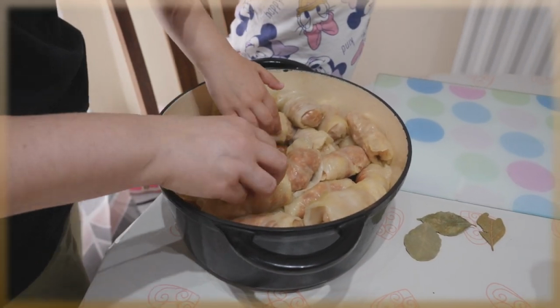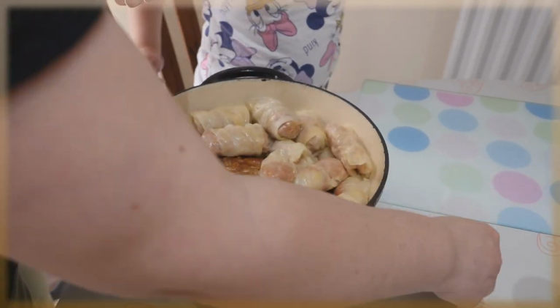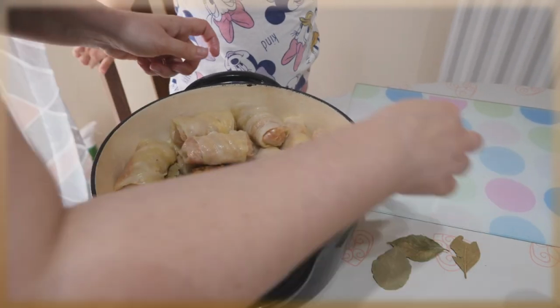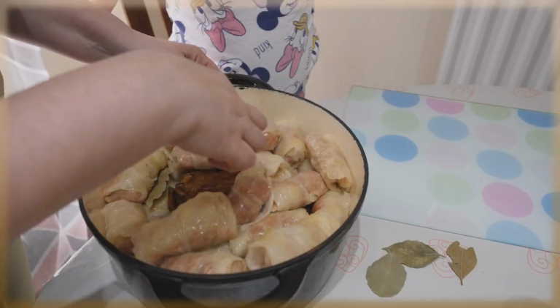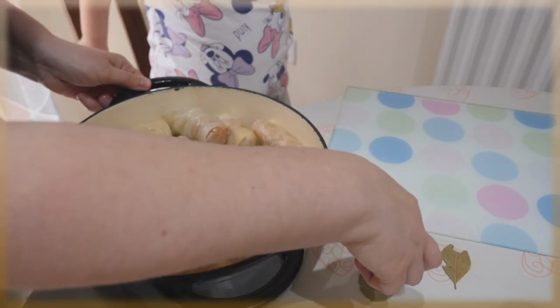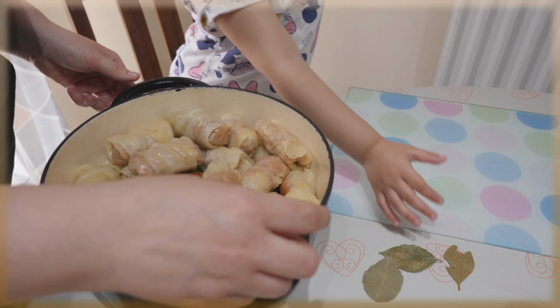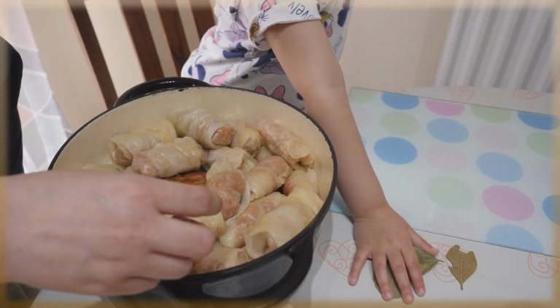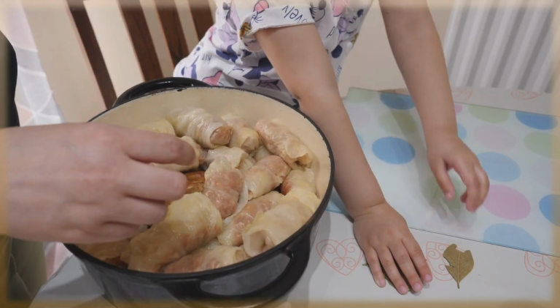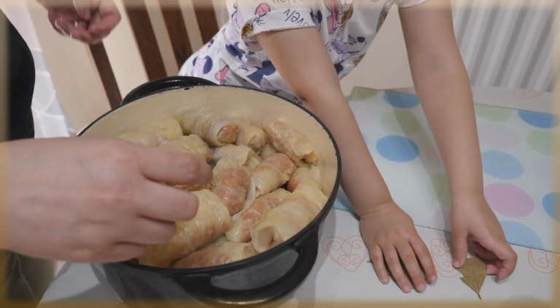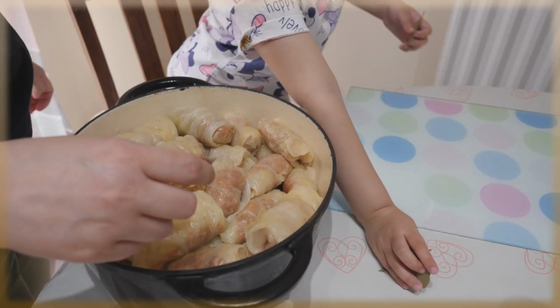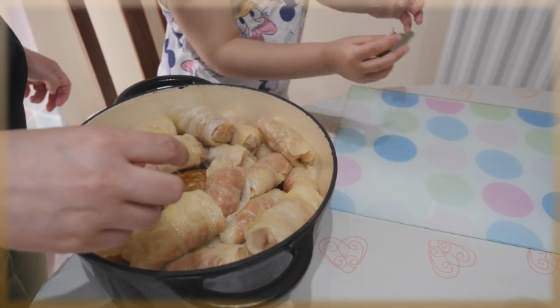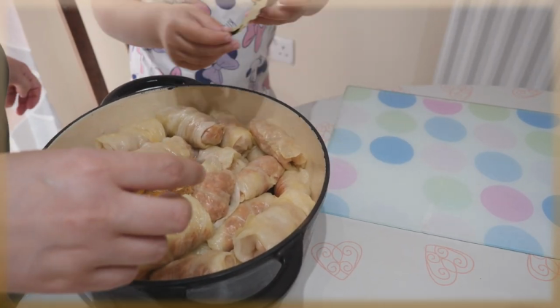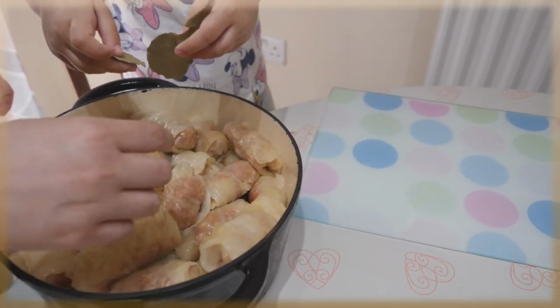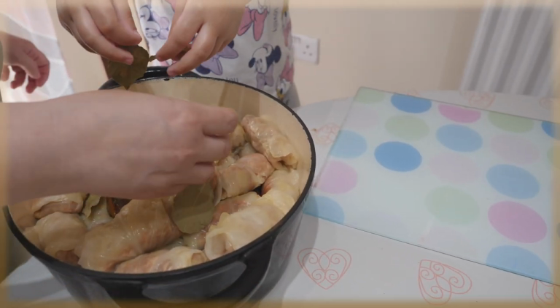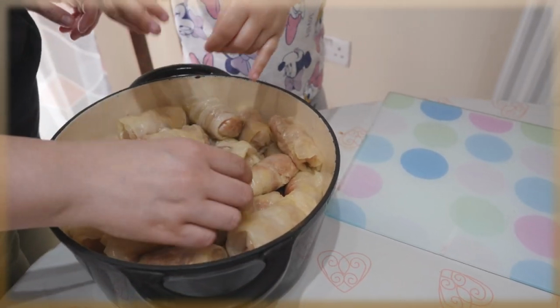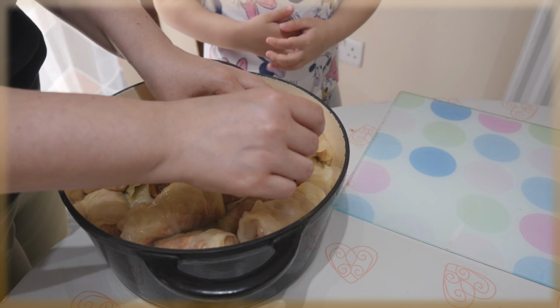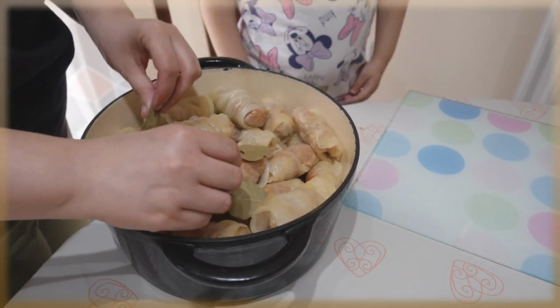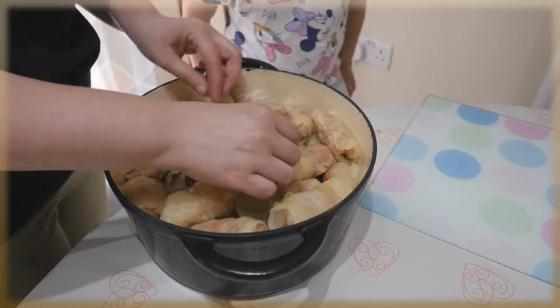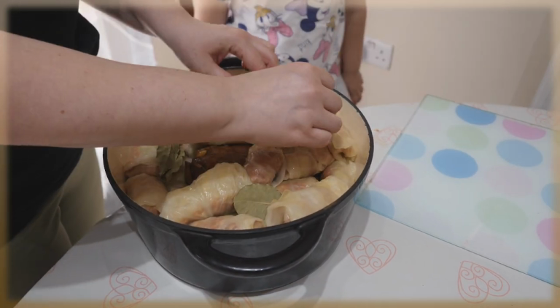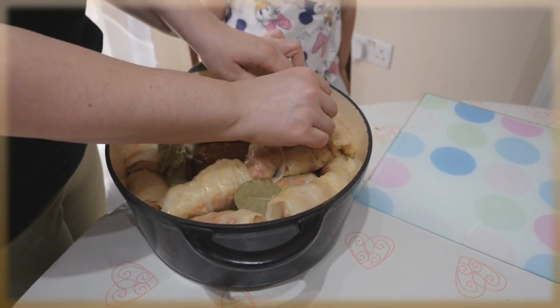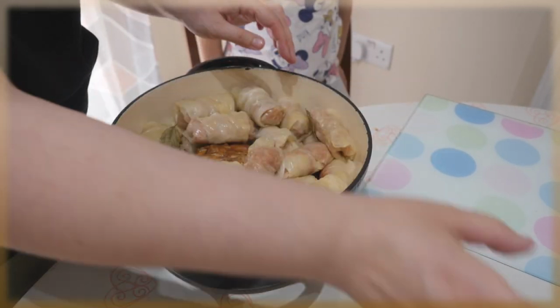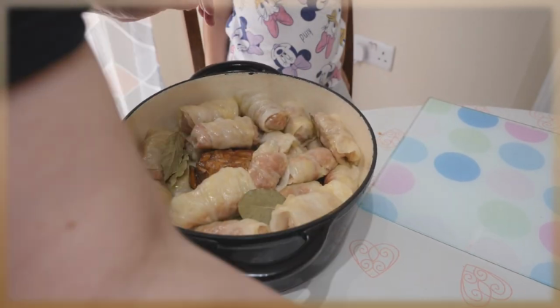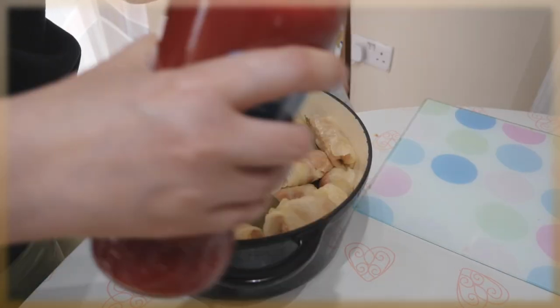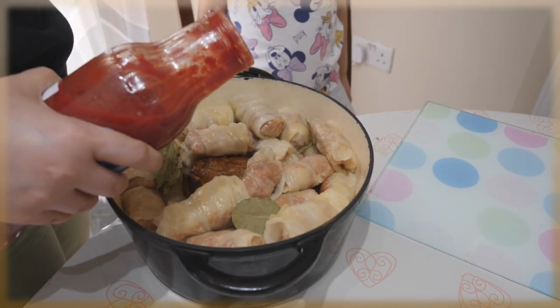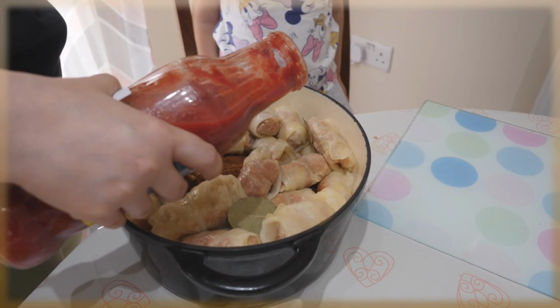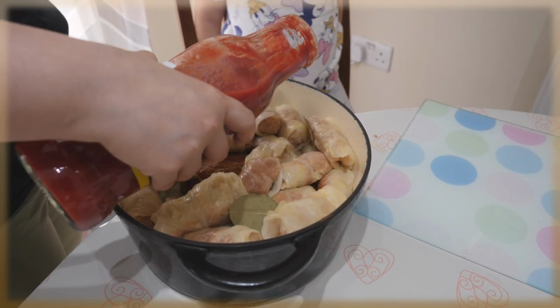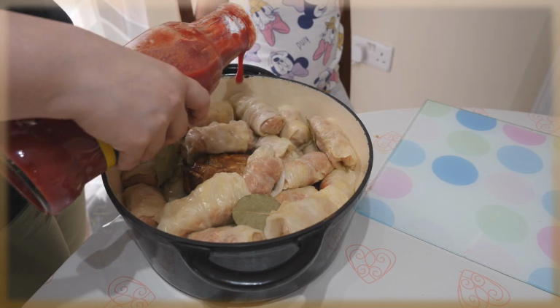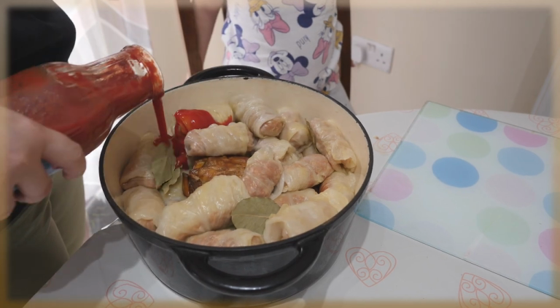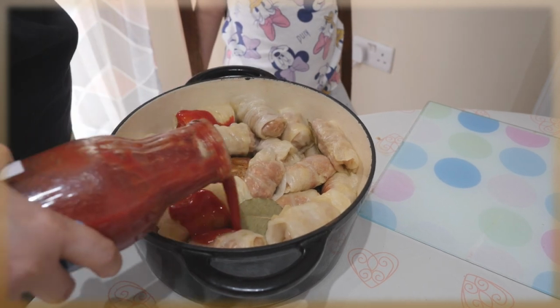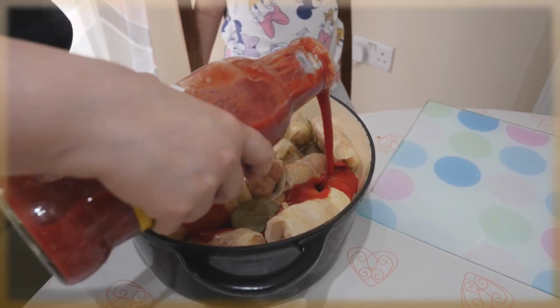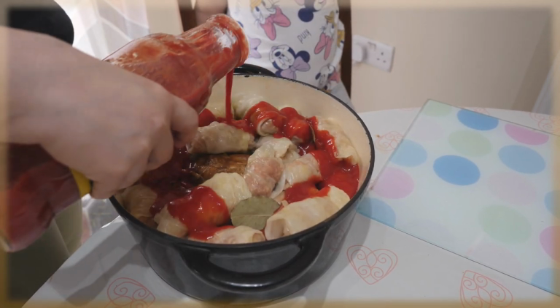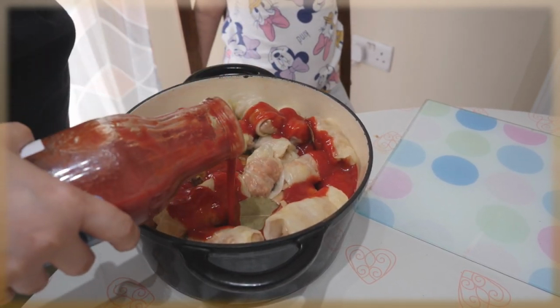Usually I do it so the pan is completely full, but this time we have thirty-five. Now we're gonna add some bay leaves just for taste, and then put some tomato sauce on top.